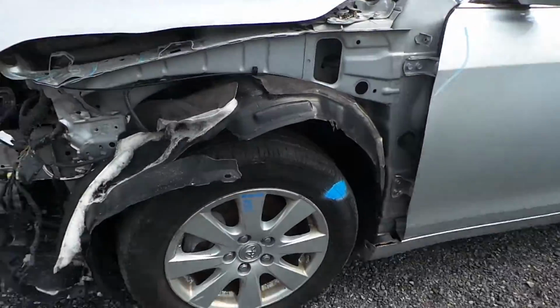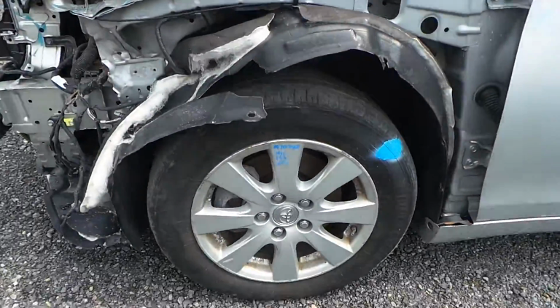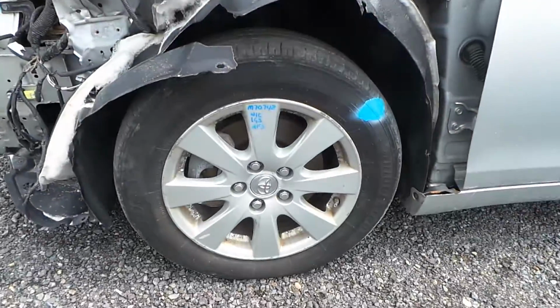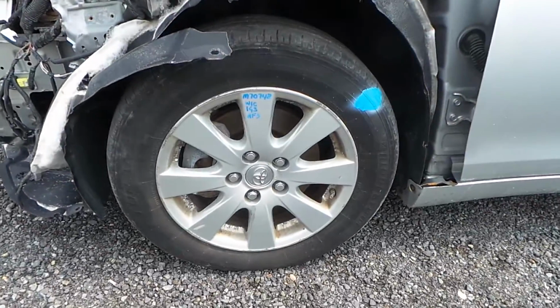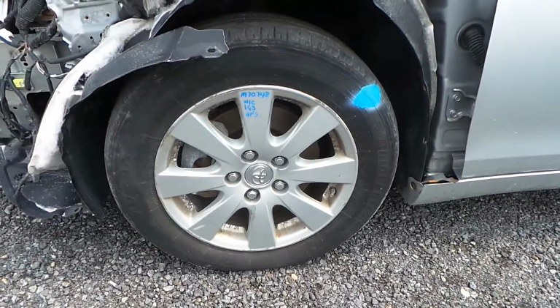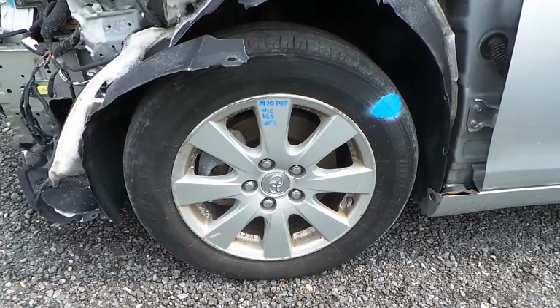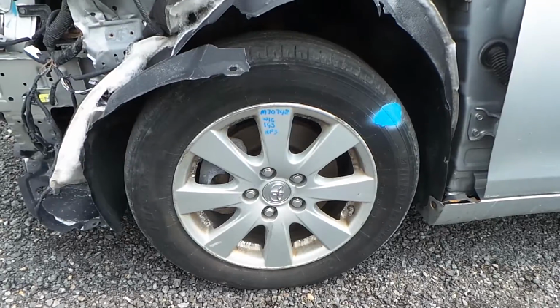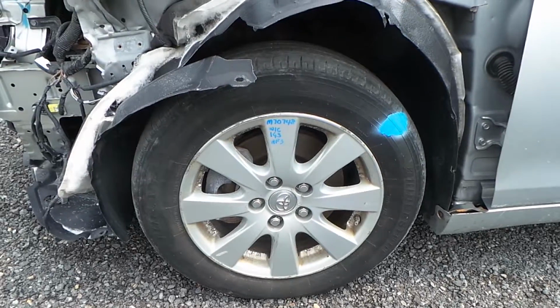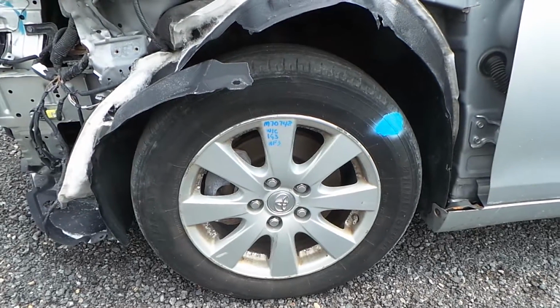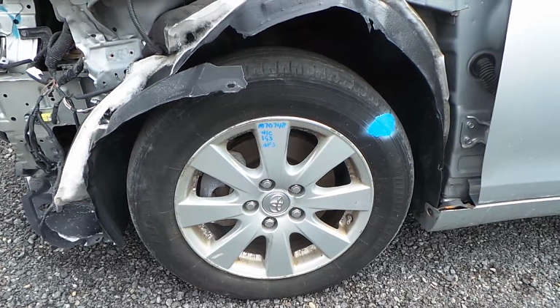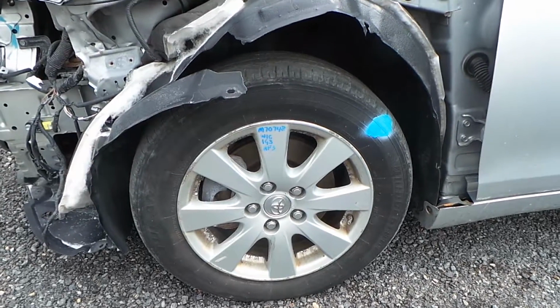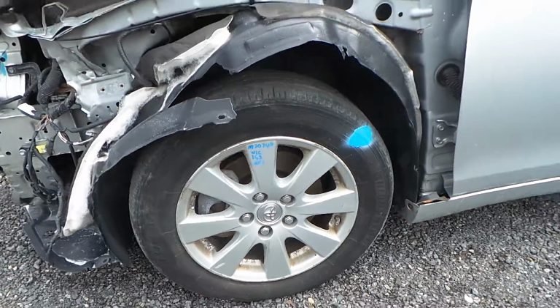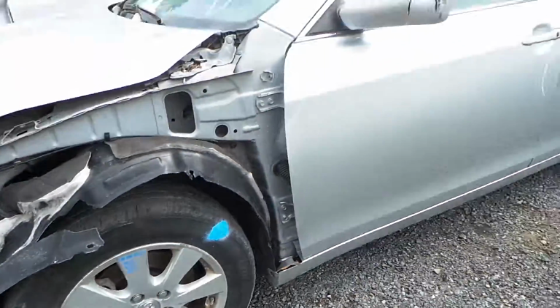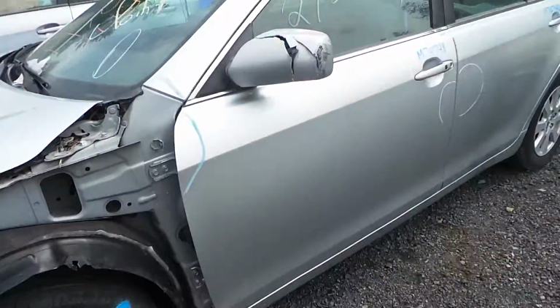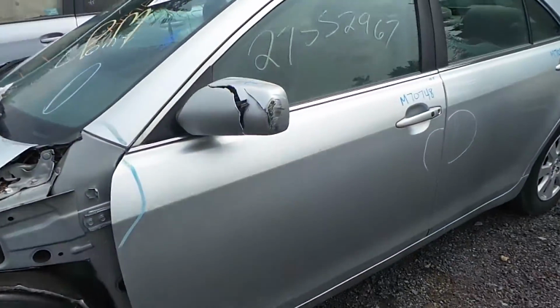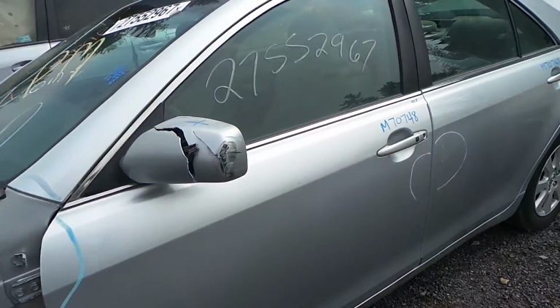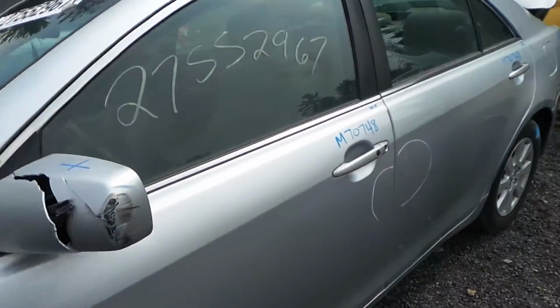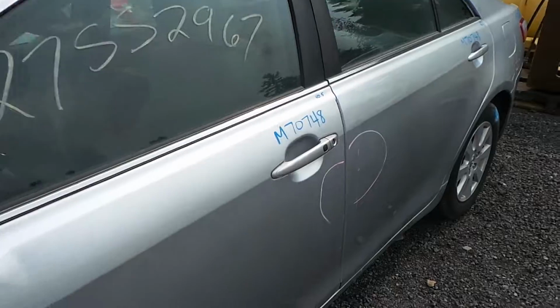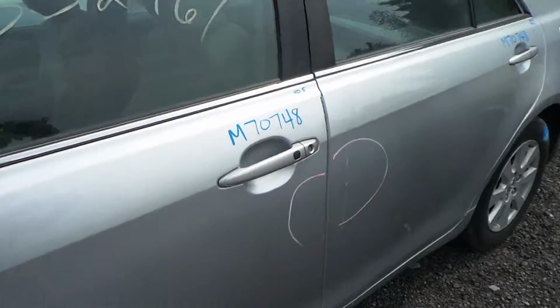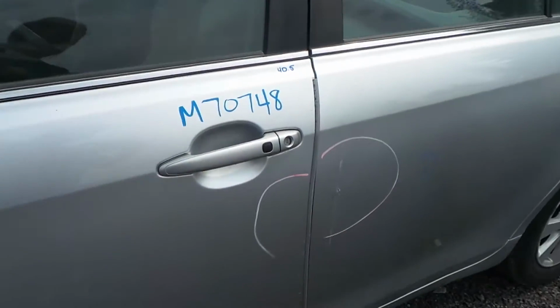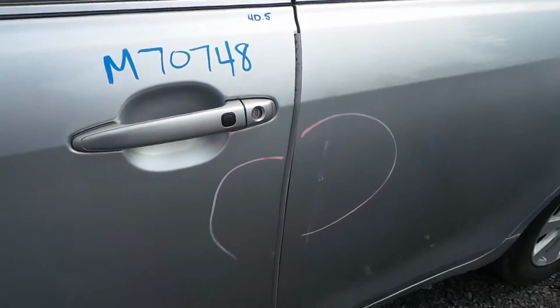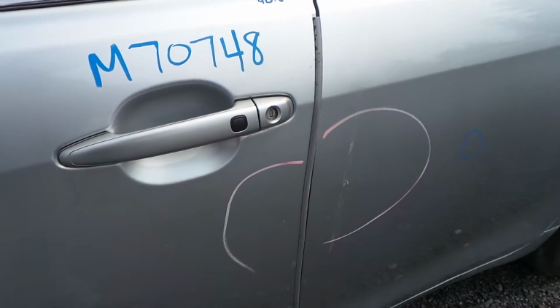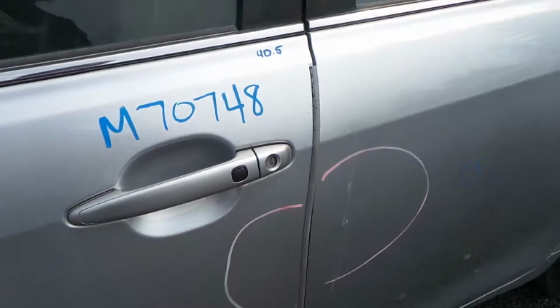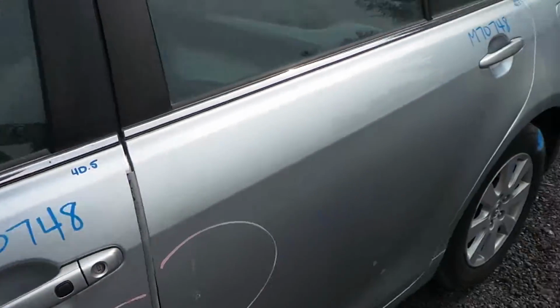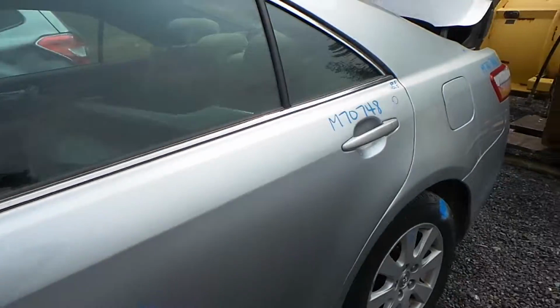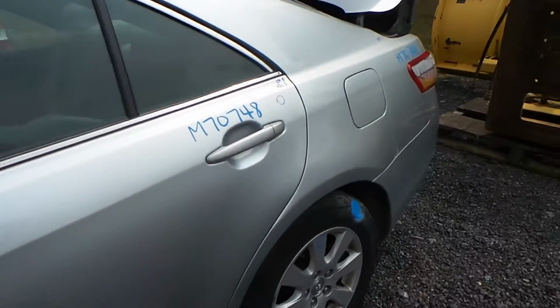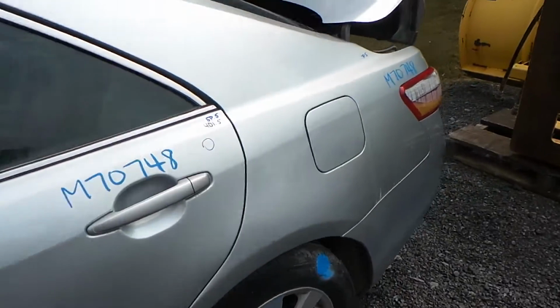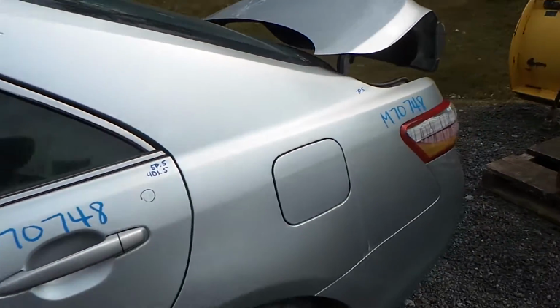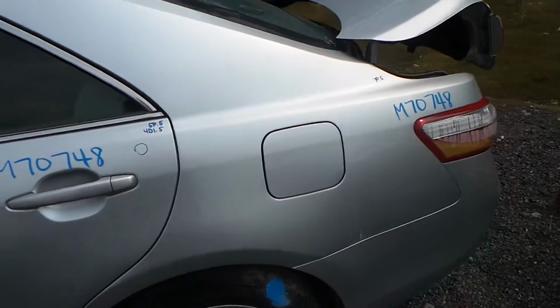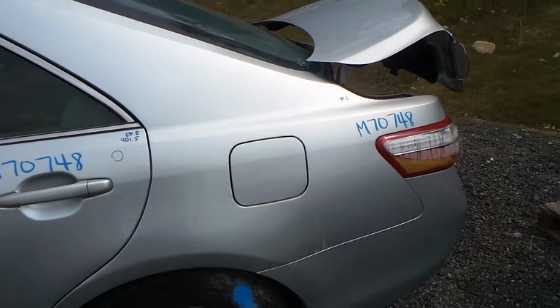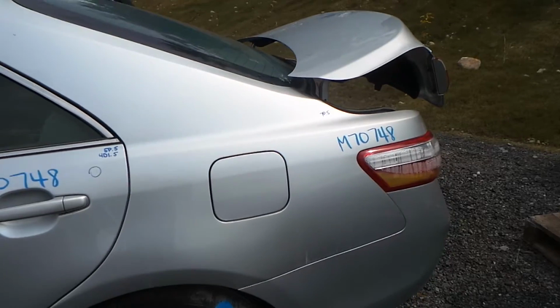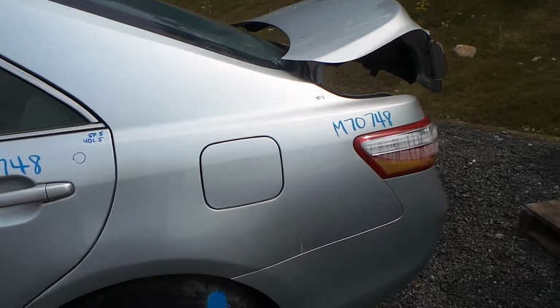We have some C grade 16 inch aluminum wheels — these would make a good winter wheel or a good spare. The driver's side front and rear door do have a couple of dents from how the vehicle was hit, but they're still very usable. The quarter panel does have a small parking lot ping.